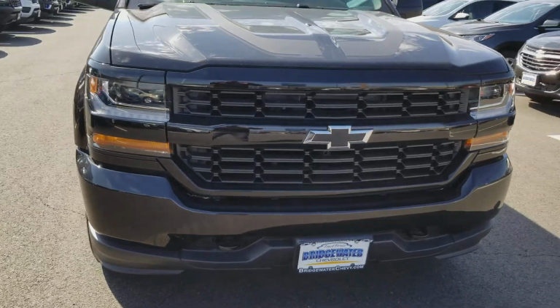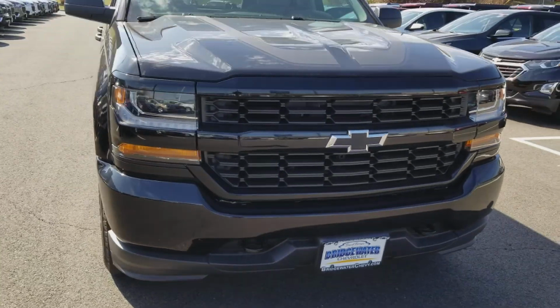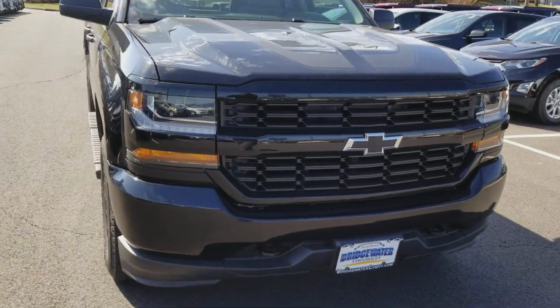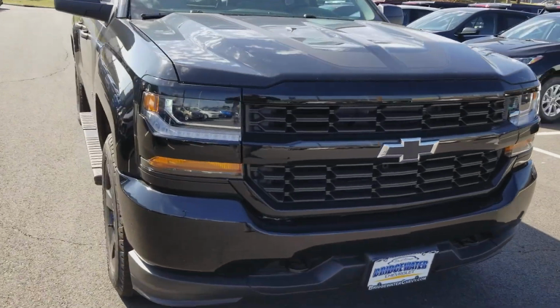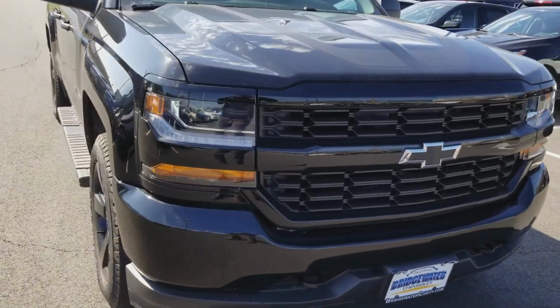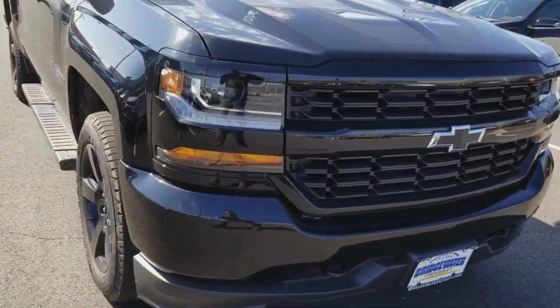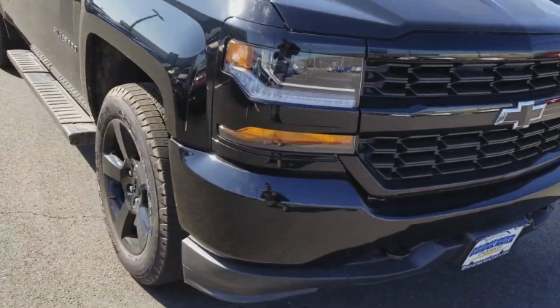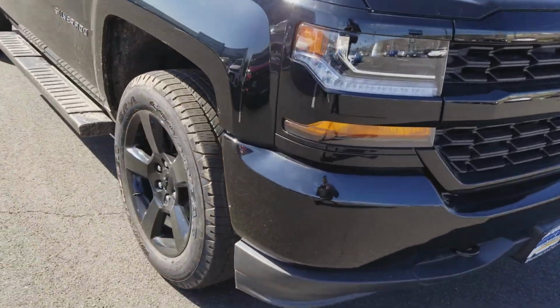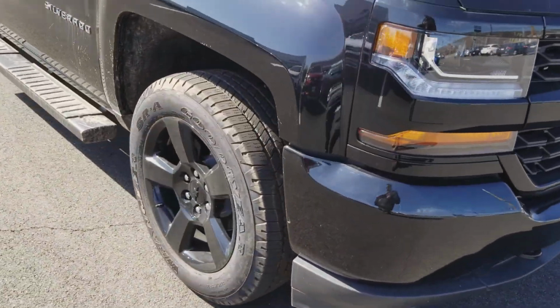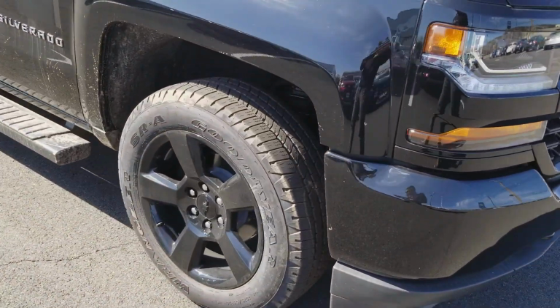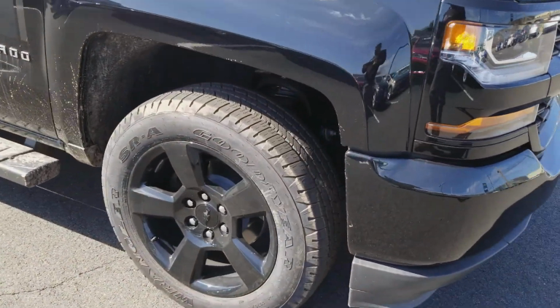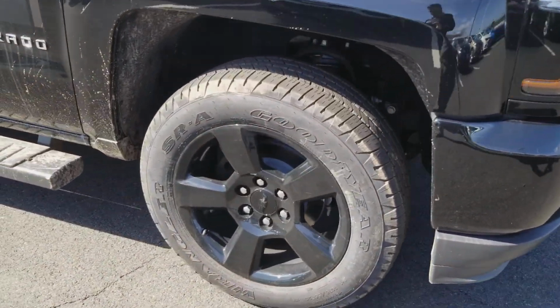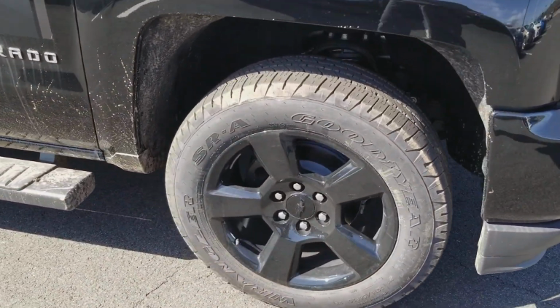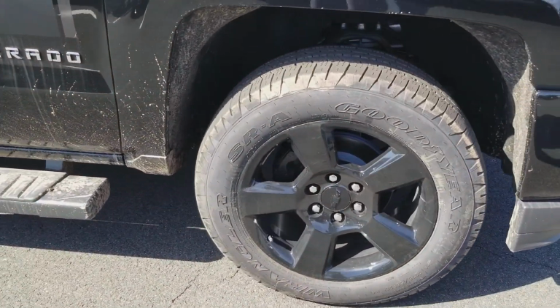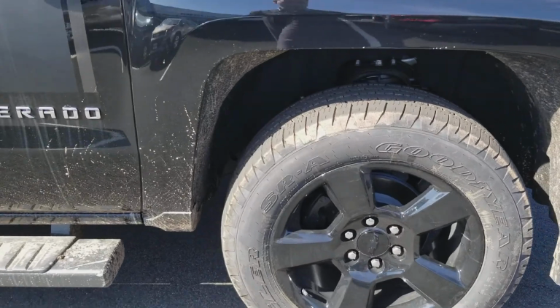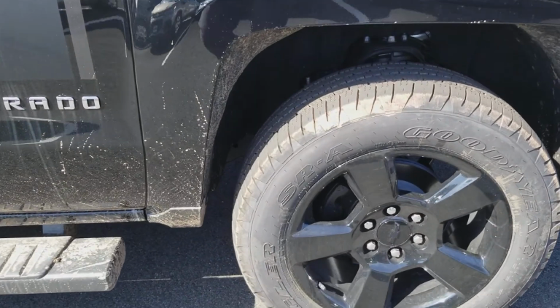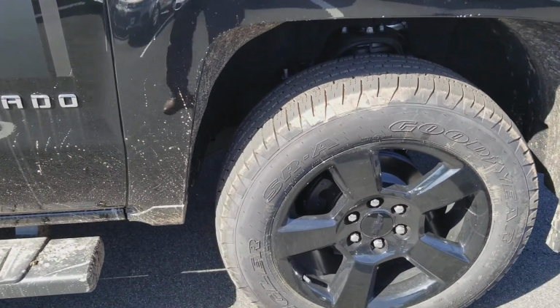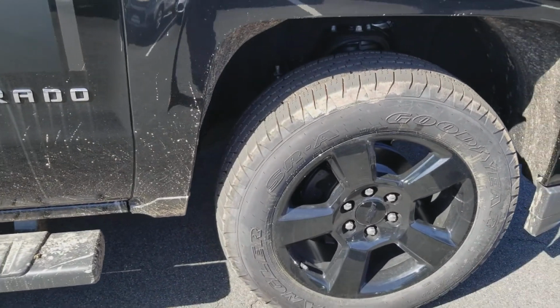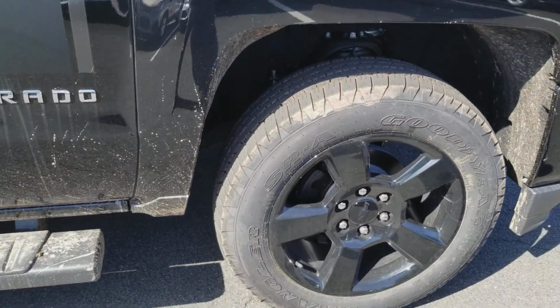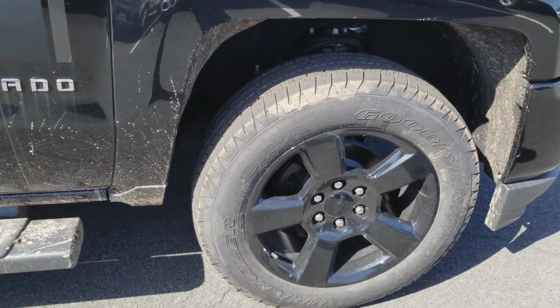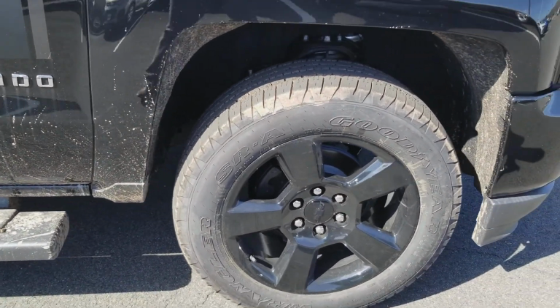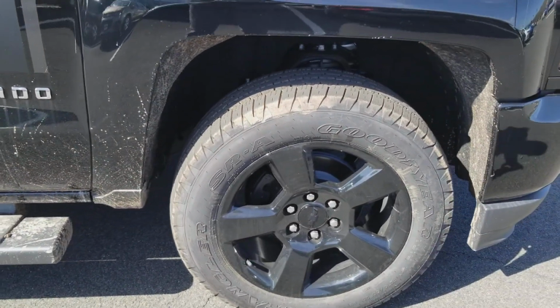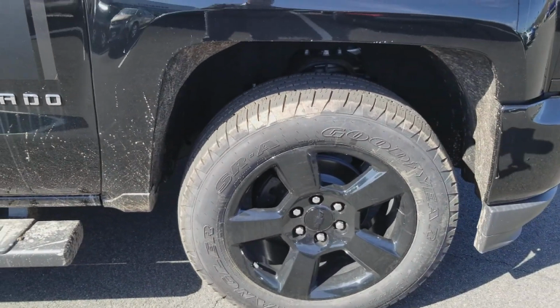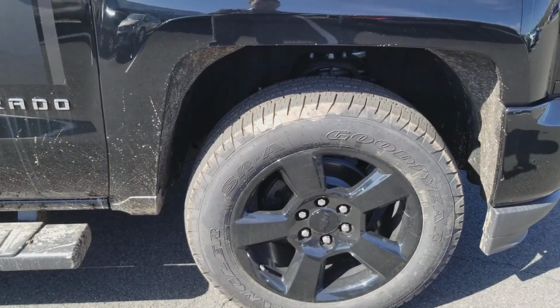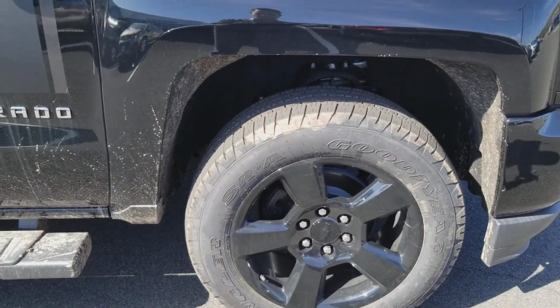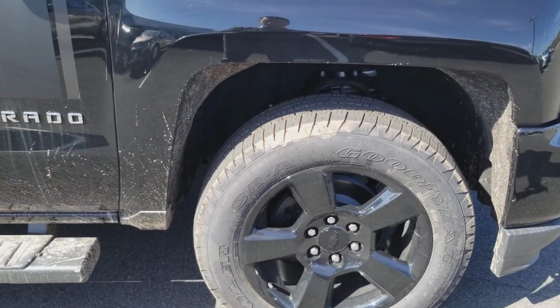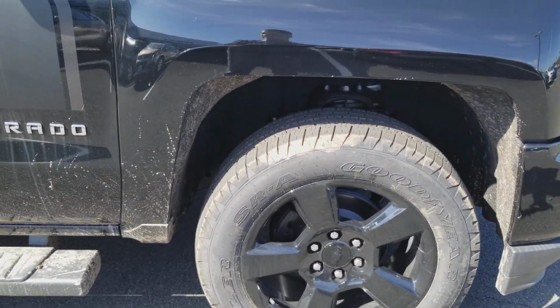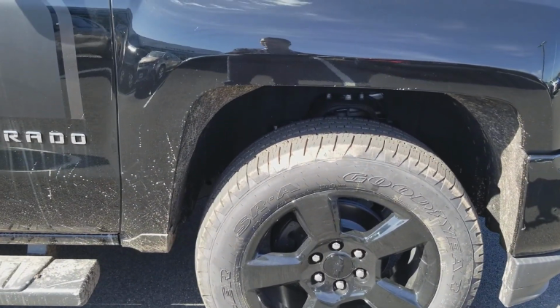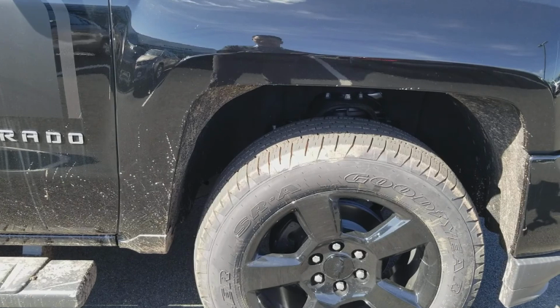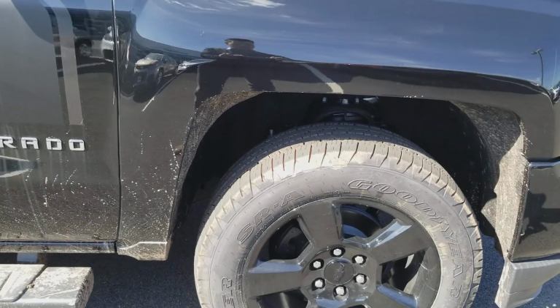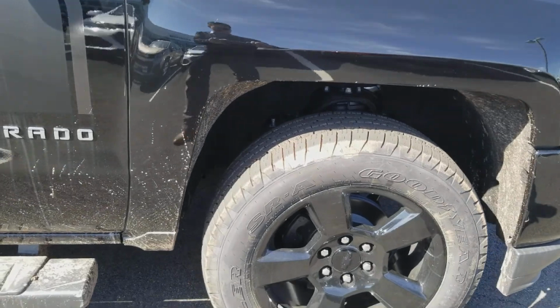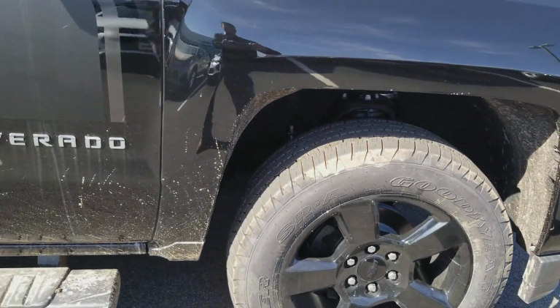5.3 liter V8 engine. As you come around, you'll see these beautiful blacked out wheels. The Silverado does have ABS, traction control, stability track, and is a four wheel drive.